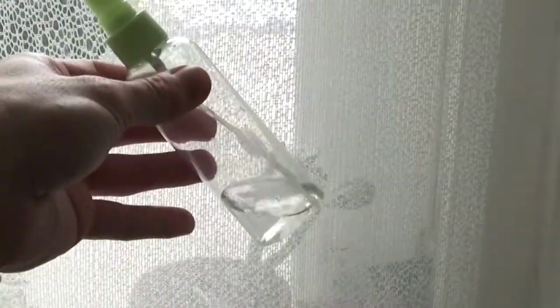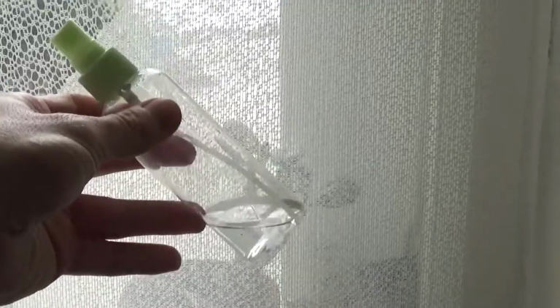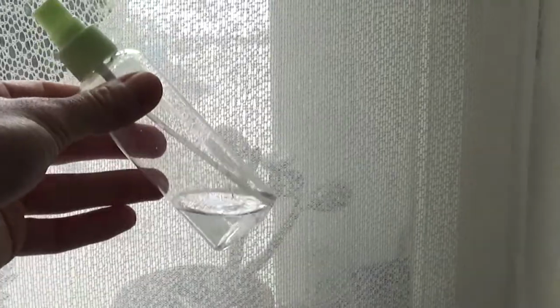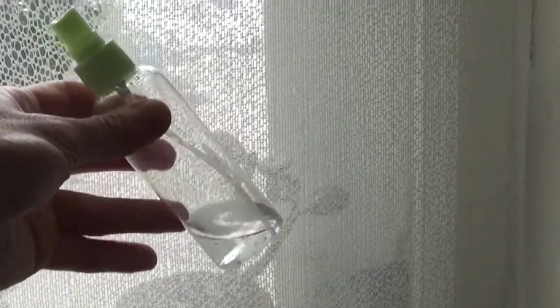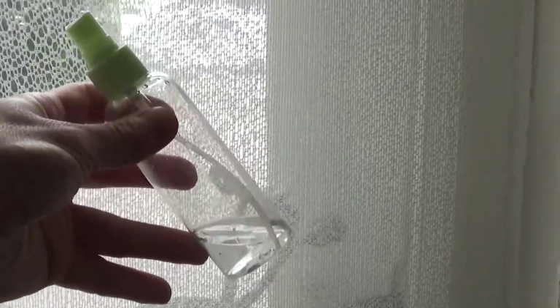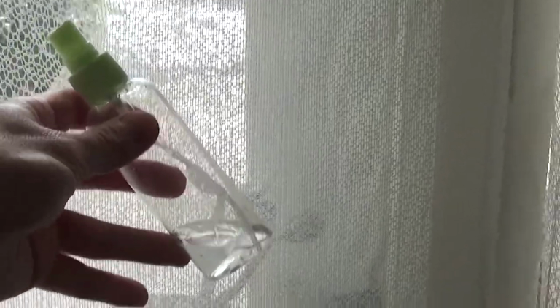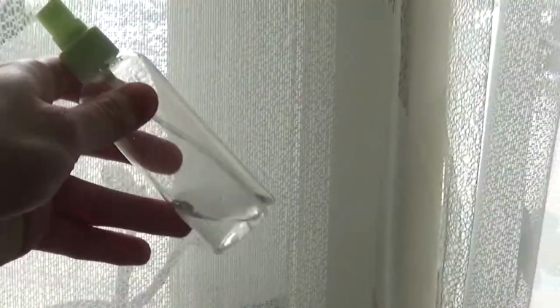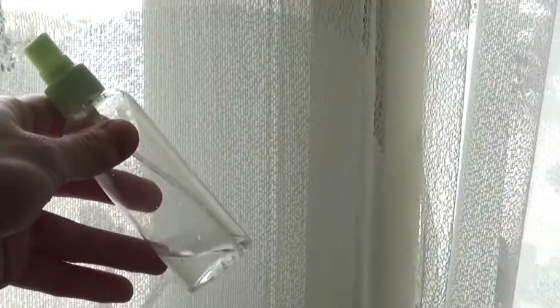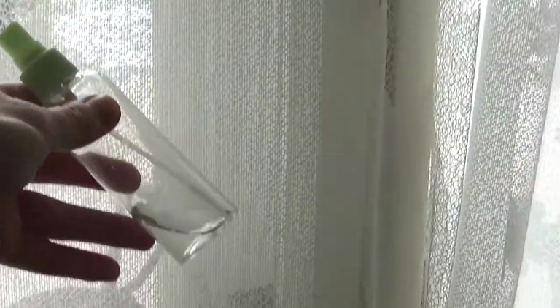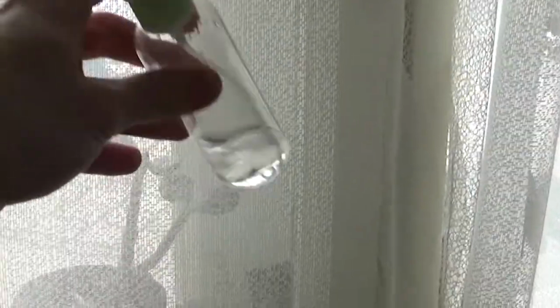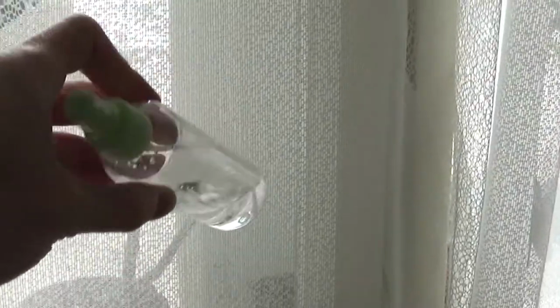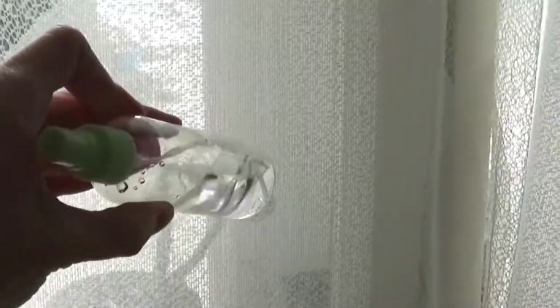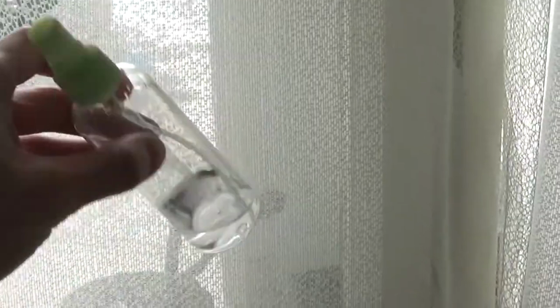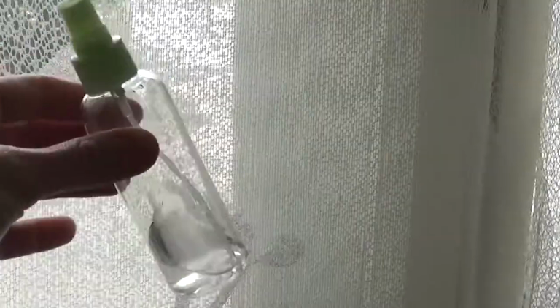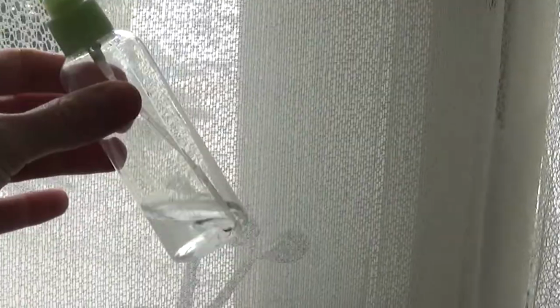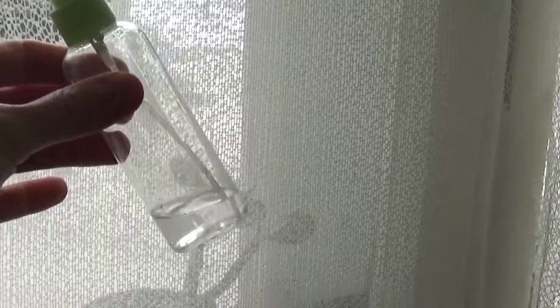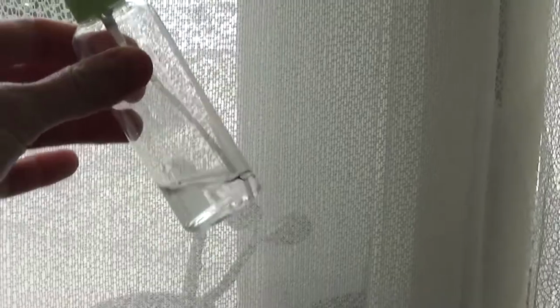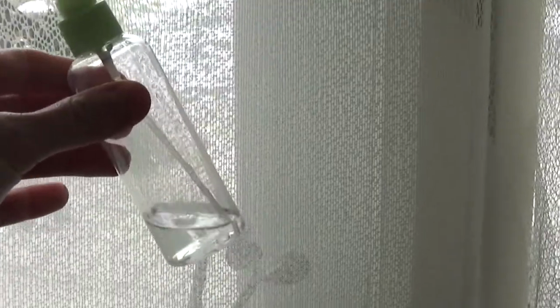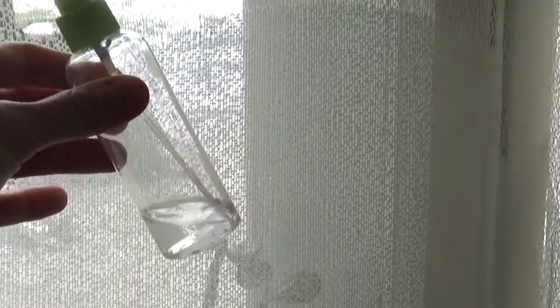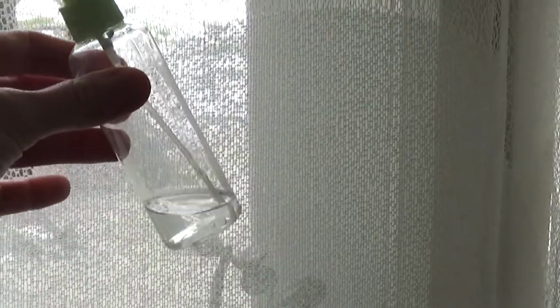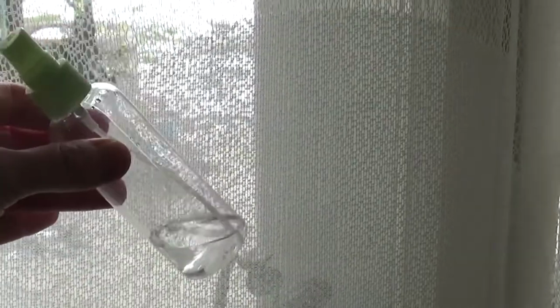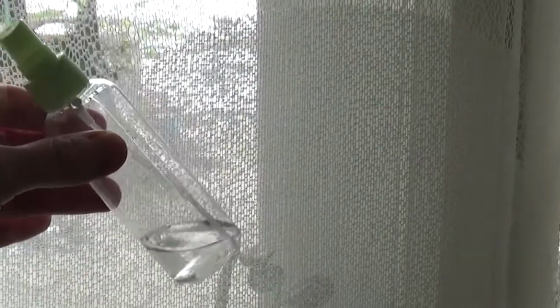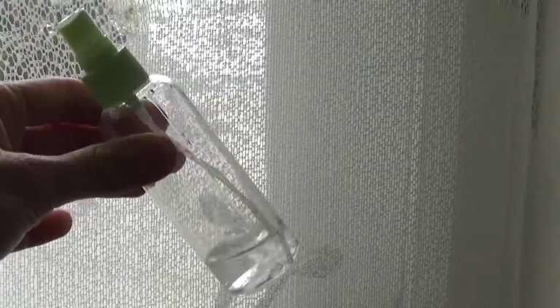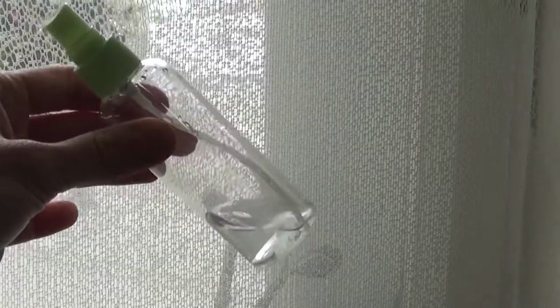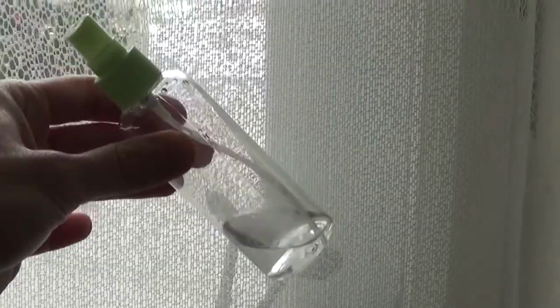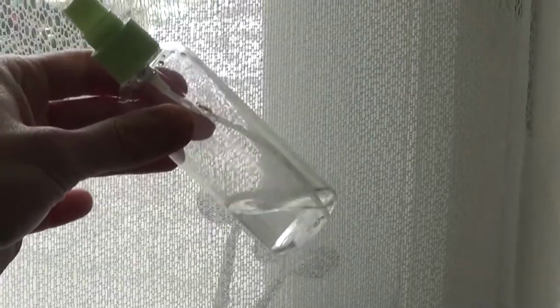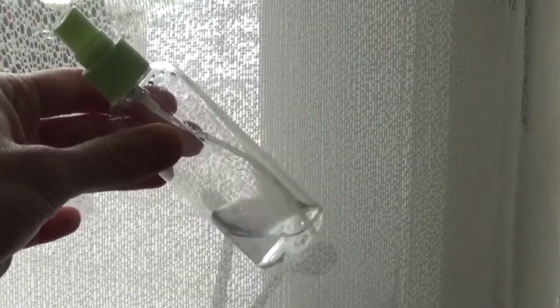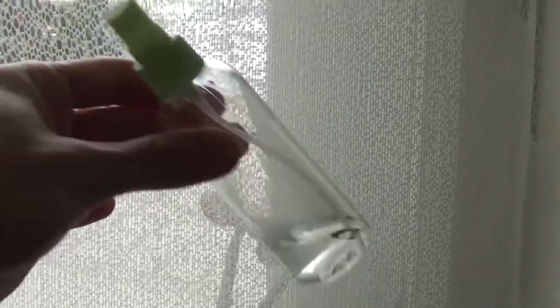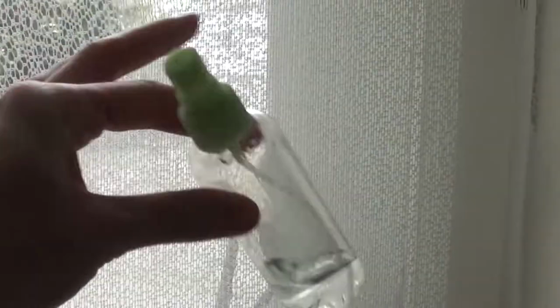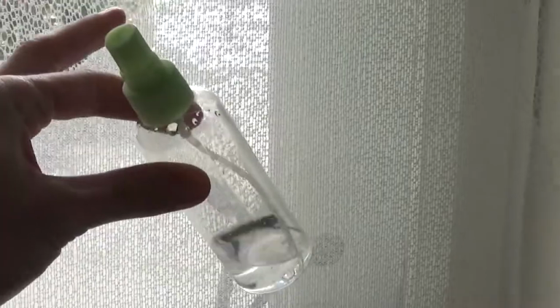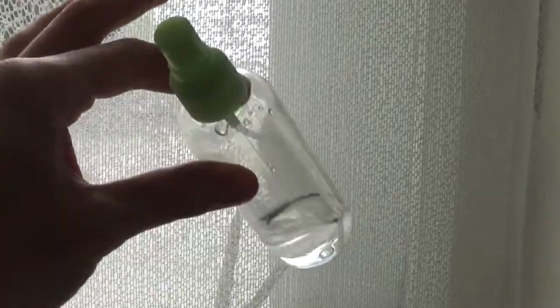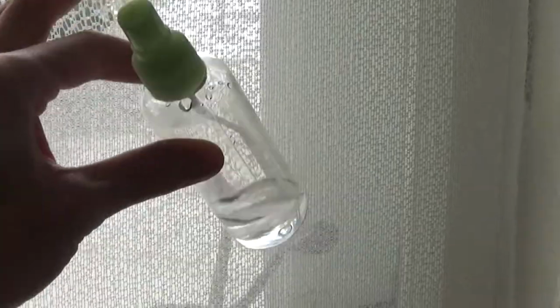So that's how I keep up with mealybugs in my succulent collection in the wintertime. And yes, I know I have to keep my hydrogen peroxide in a dark place. I keep this in a dark container, so no worries, I know that.